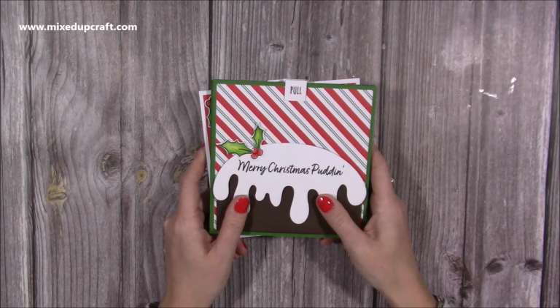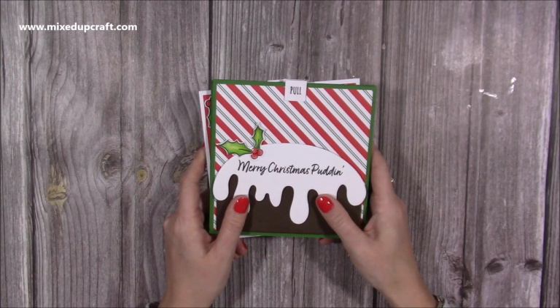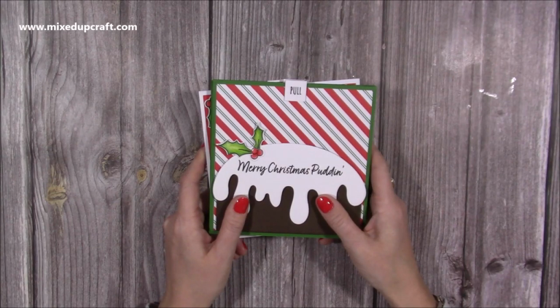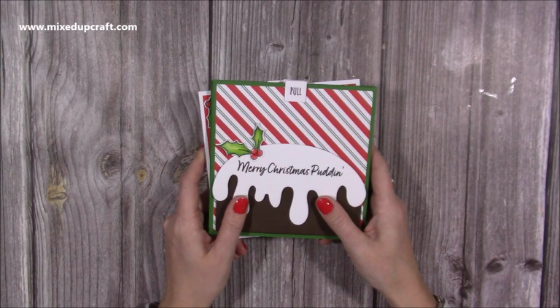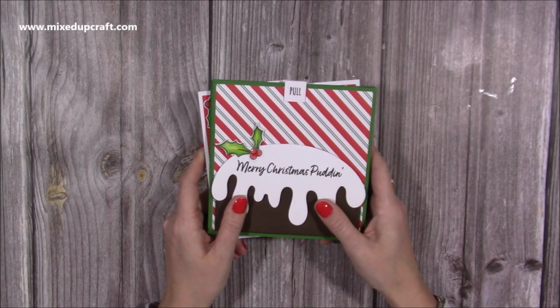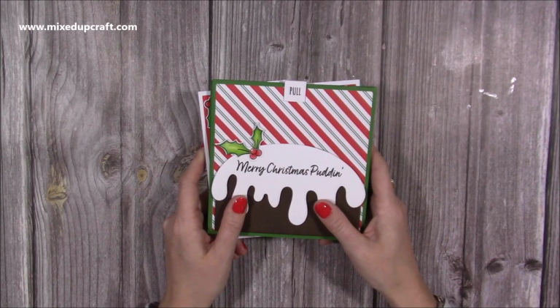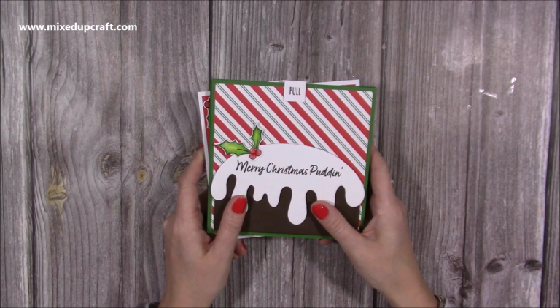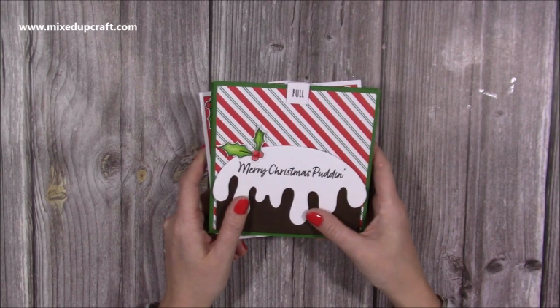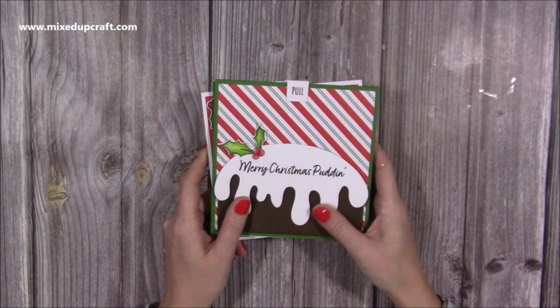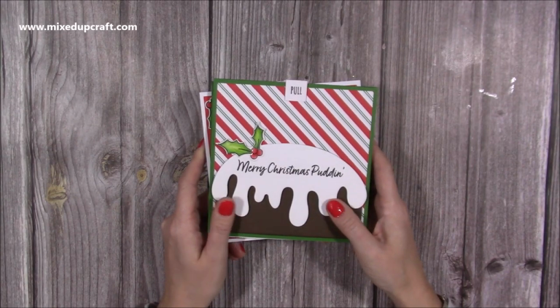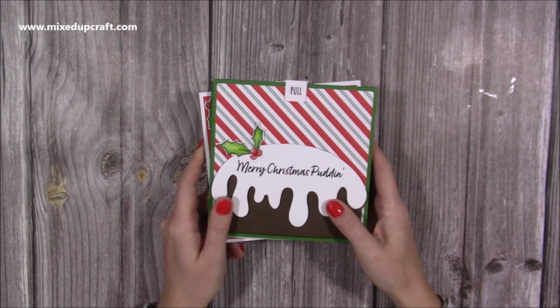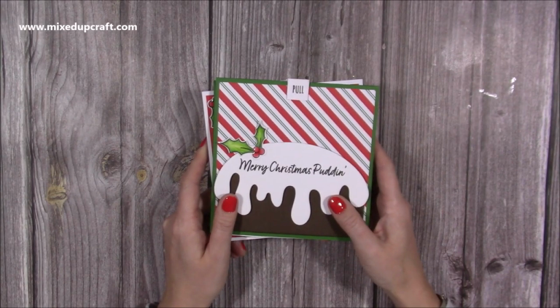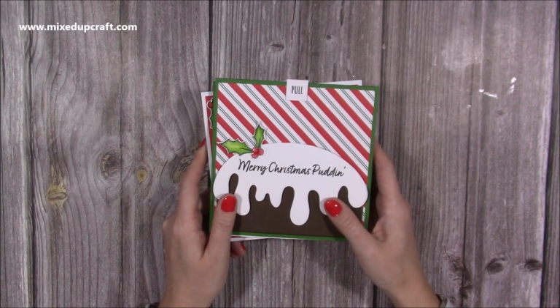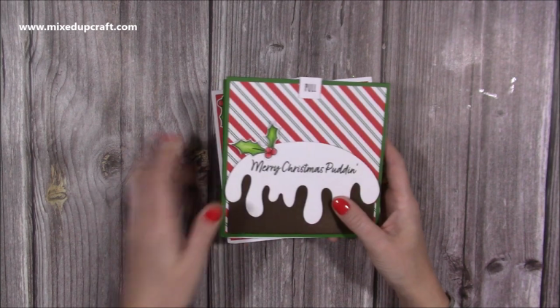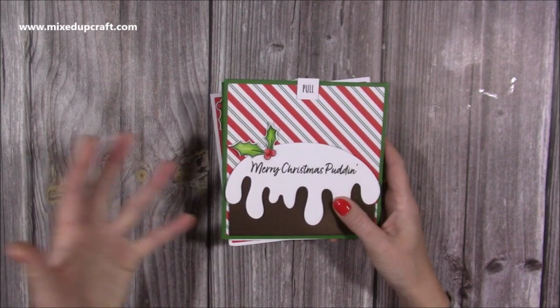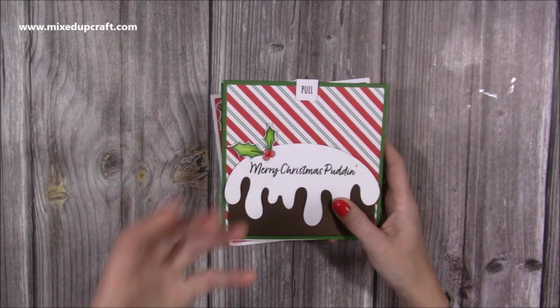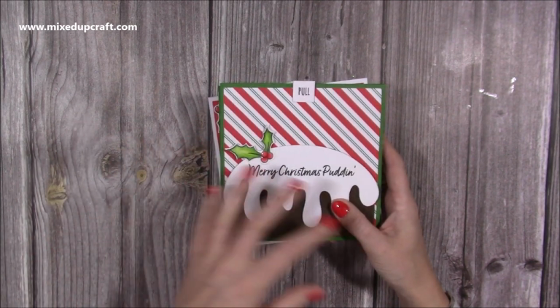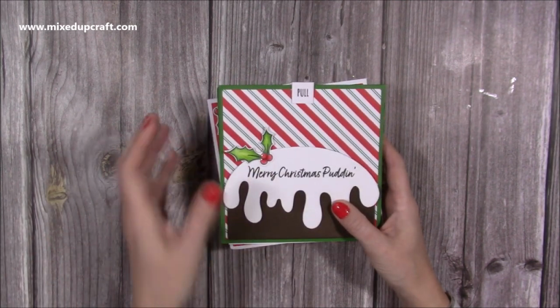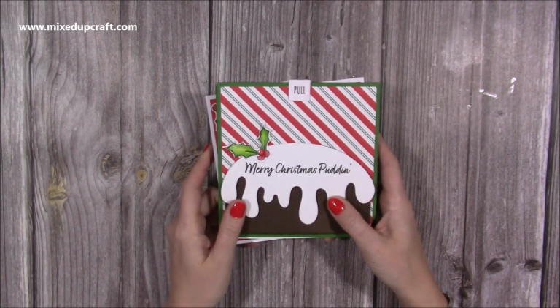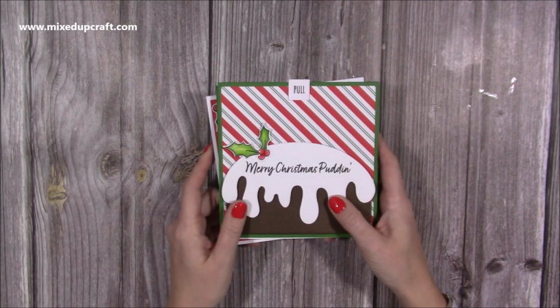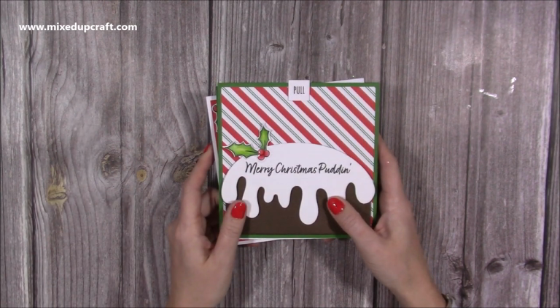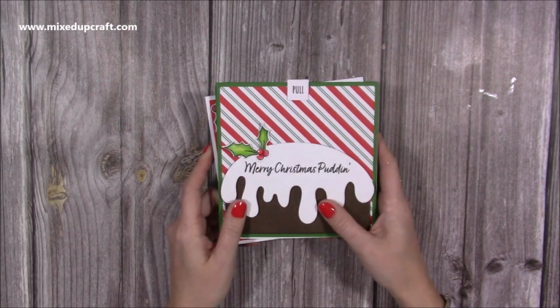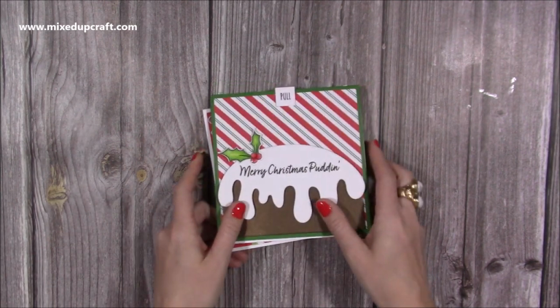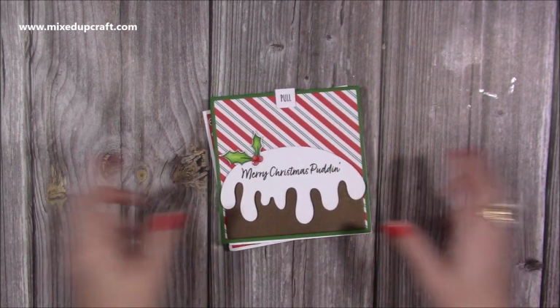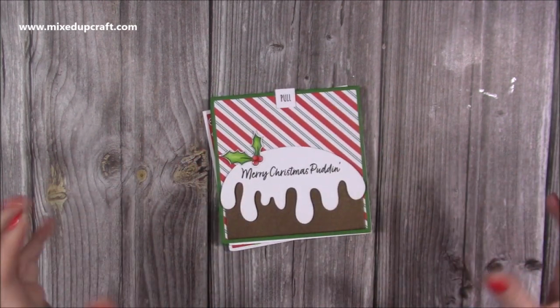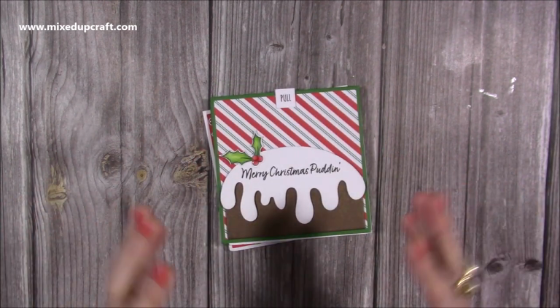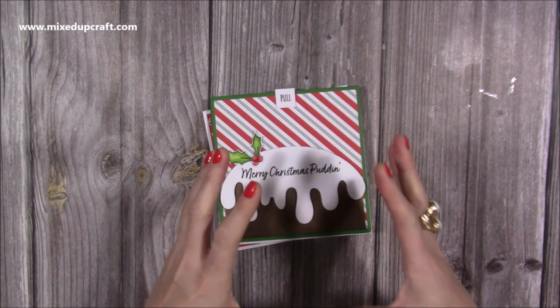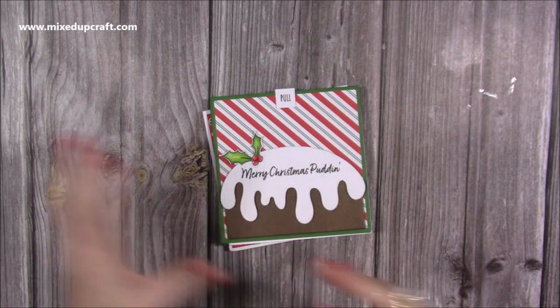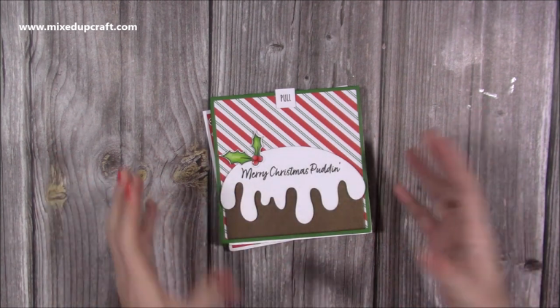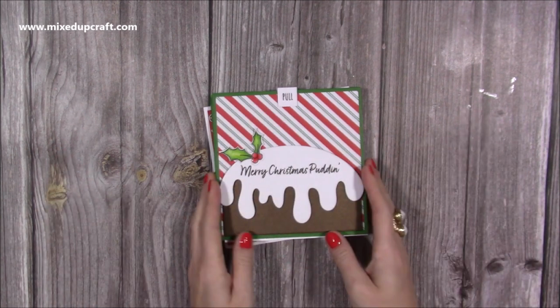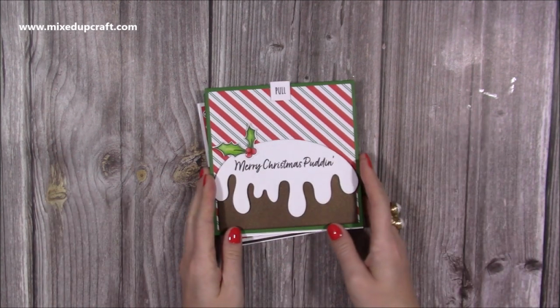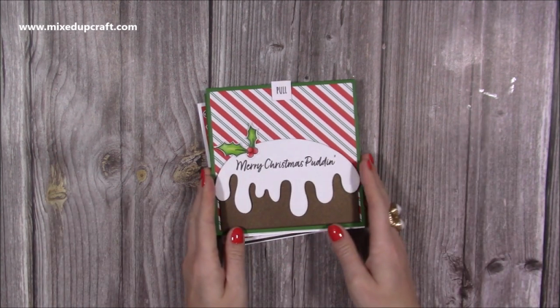Hi everybody, it's Sam here. I just wanted to do a video showing you how to put together the Christmas pudding. You could do the cupcake as well but I'm just going to focus on the Christmas pudding, and I just think it's nice to have the one video so you've got something quick to be able to go to.